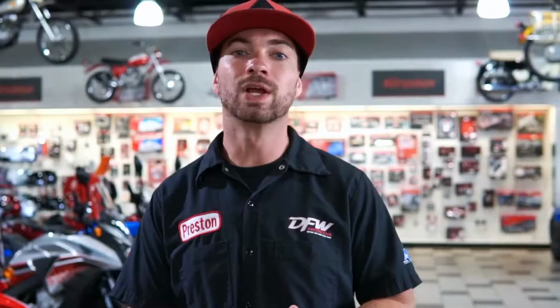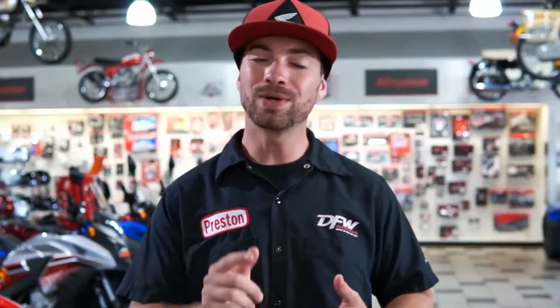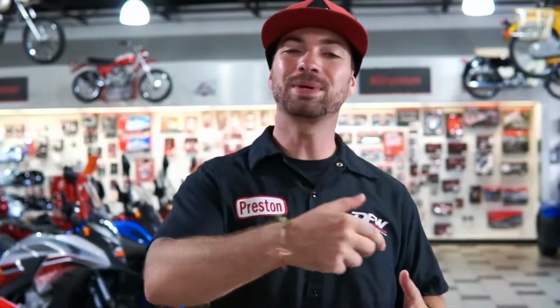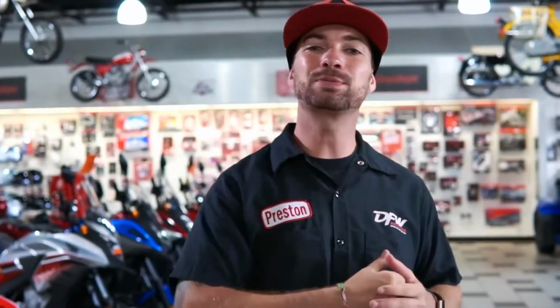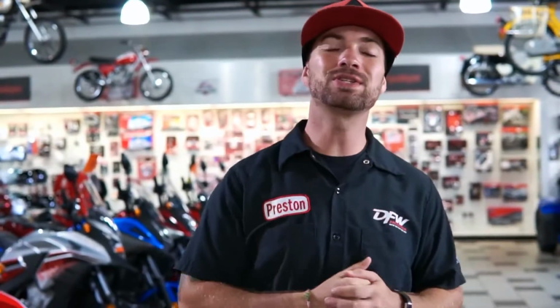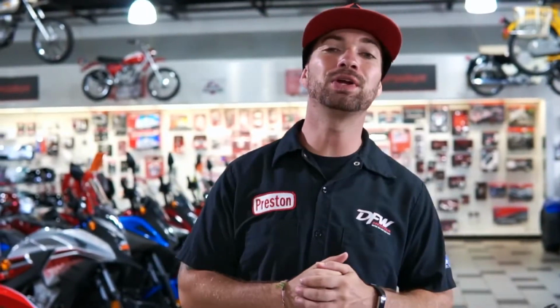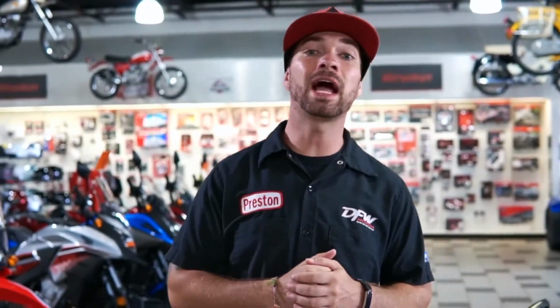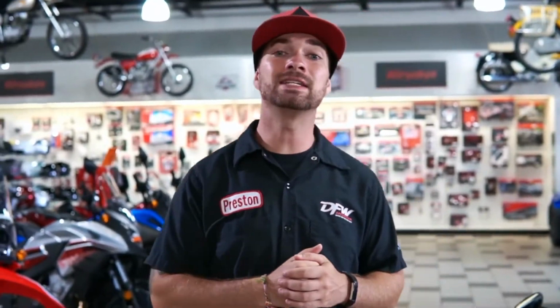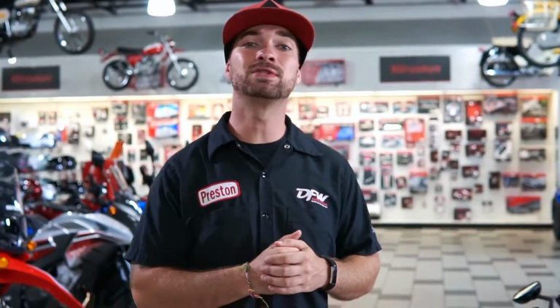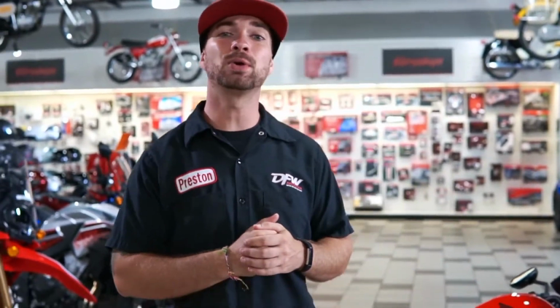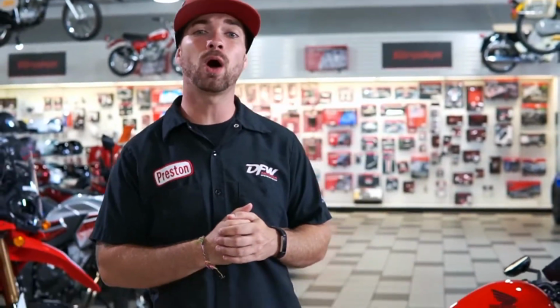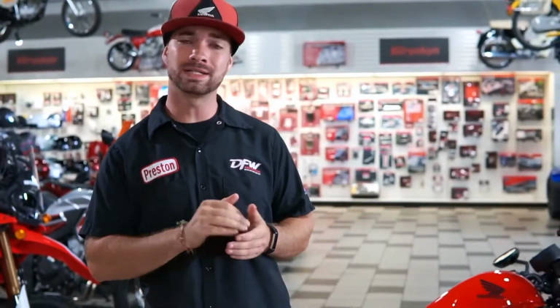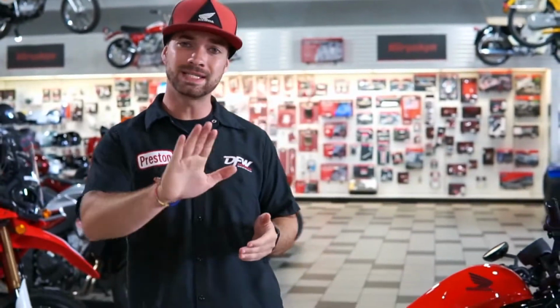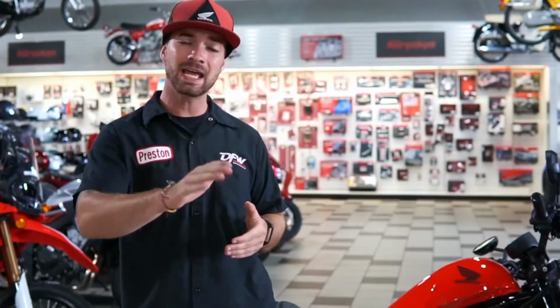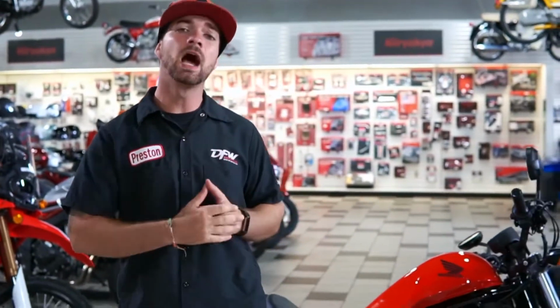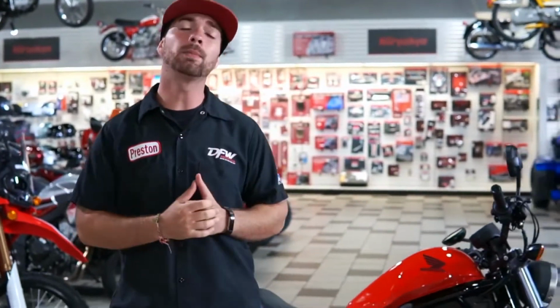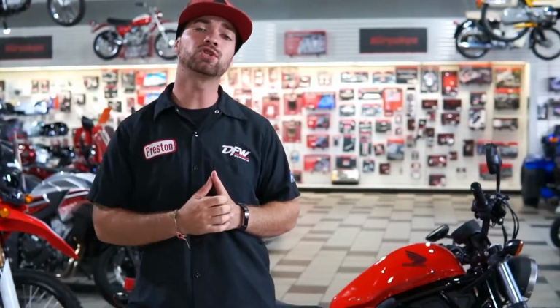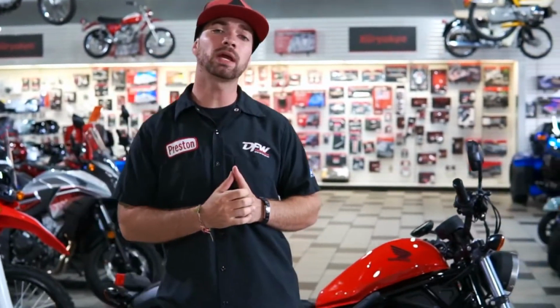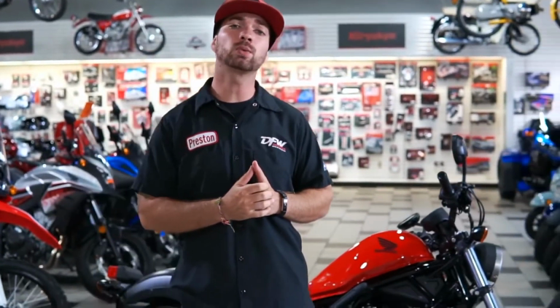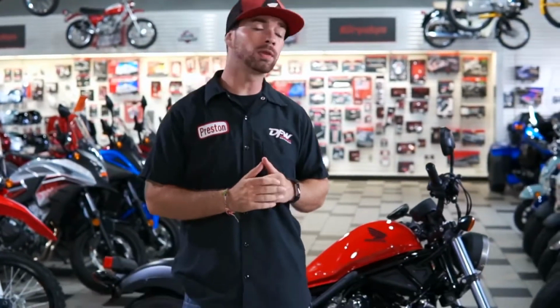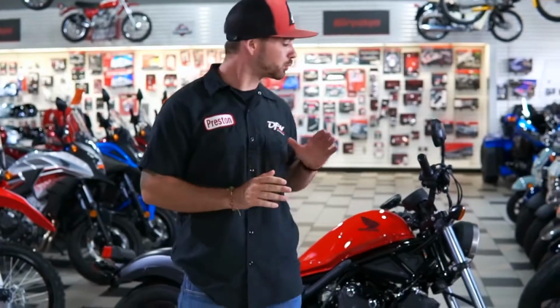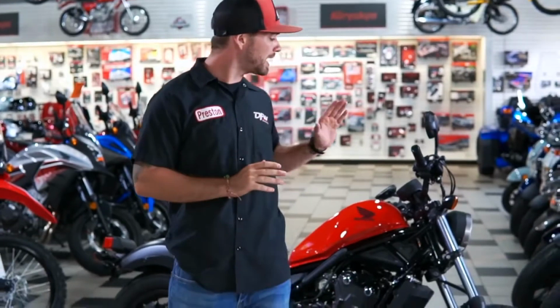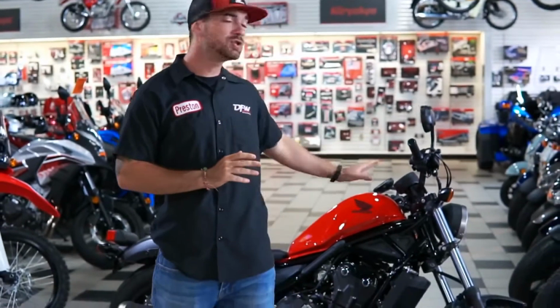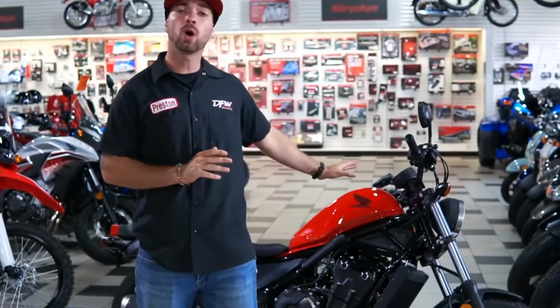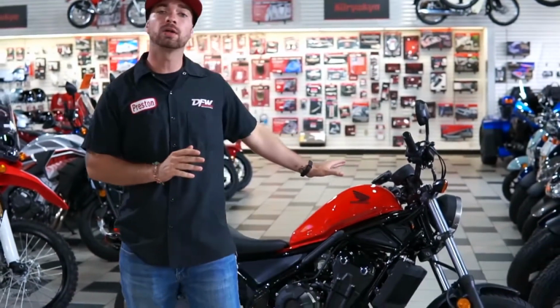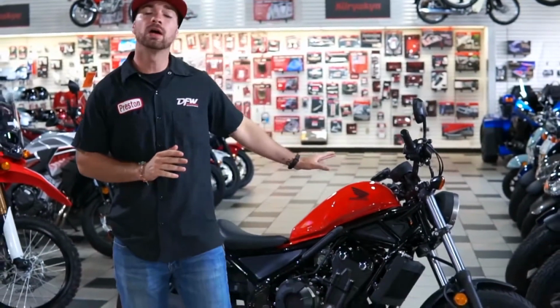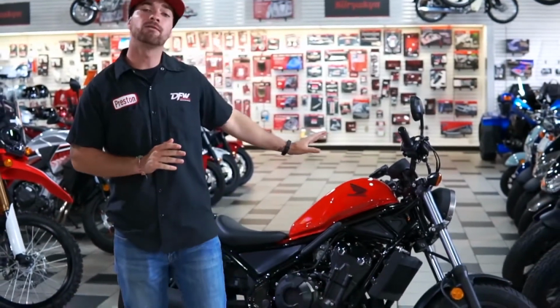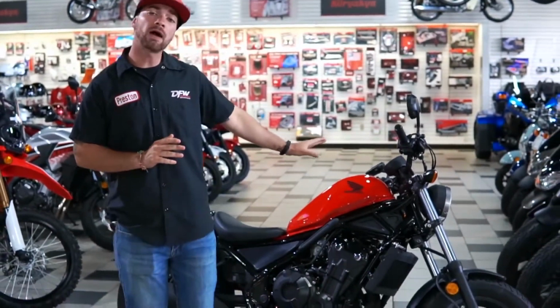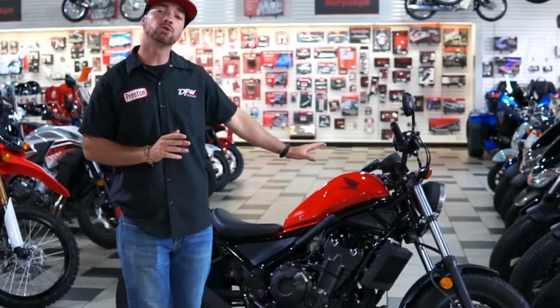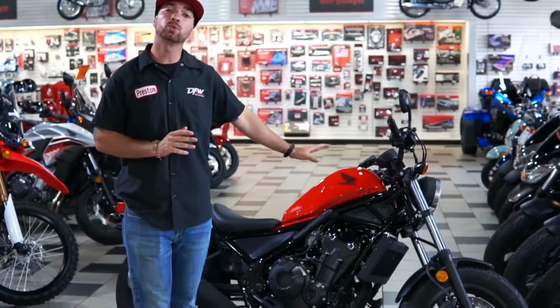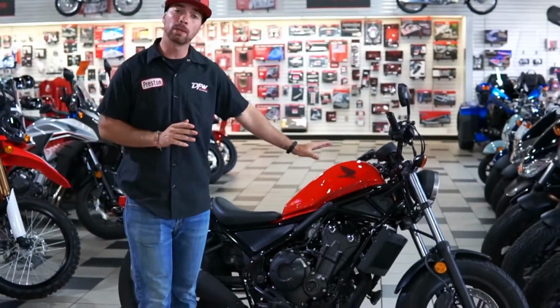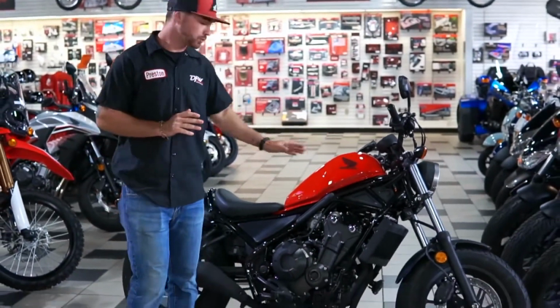What's up guys, Preston over here at DFW Honda. Today I'm going to showcase one of the brand new Honda 500 Revs.